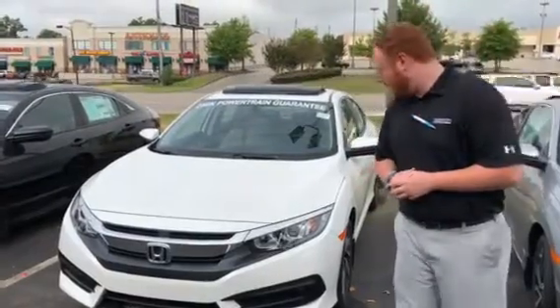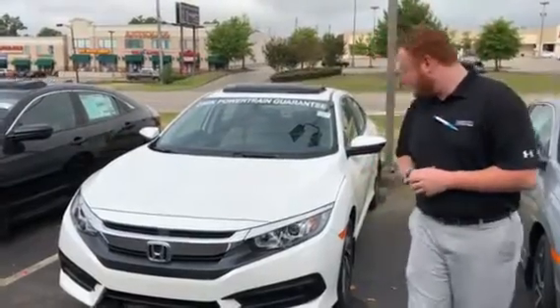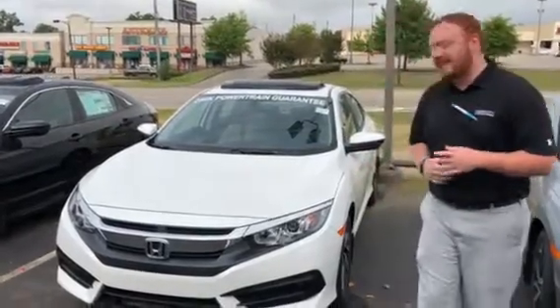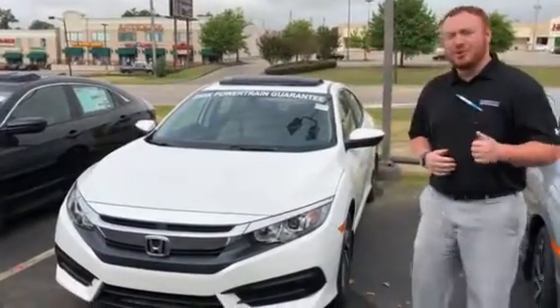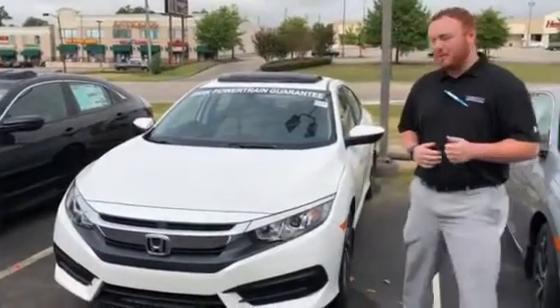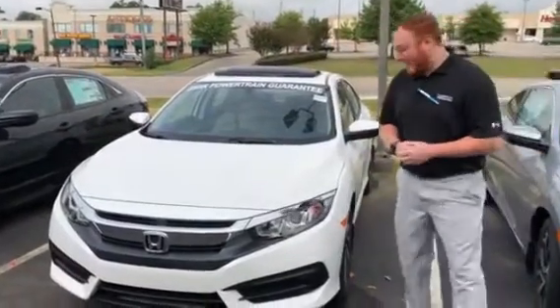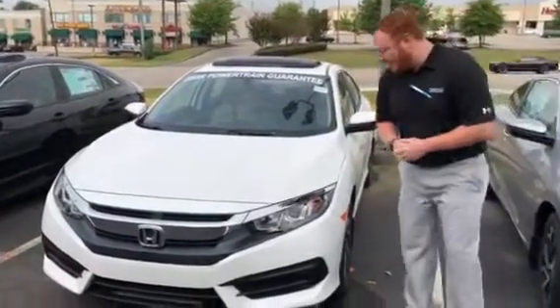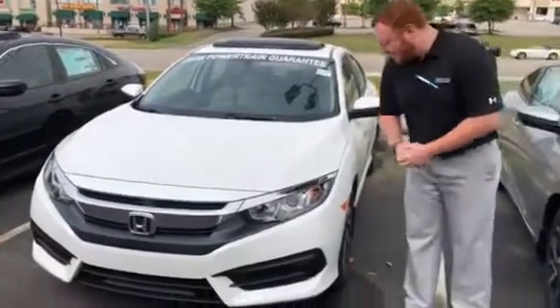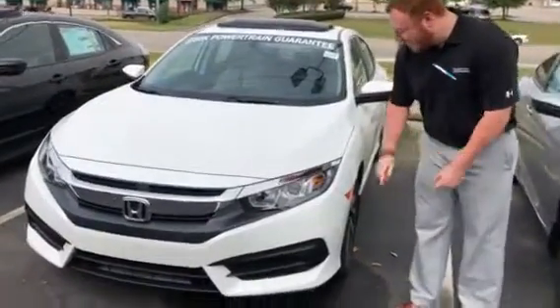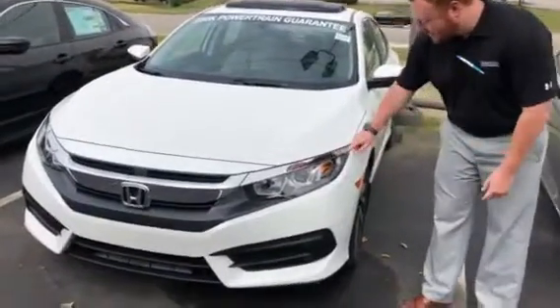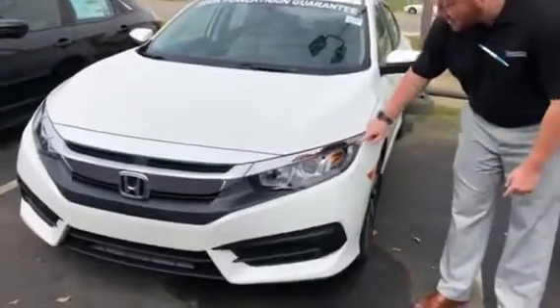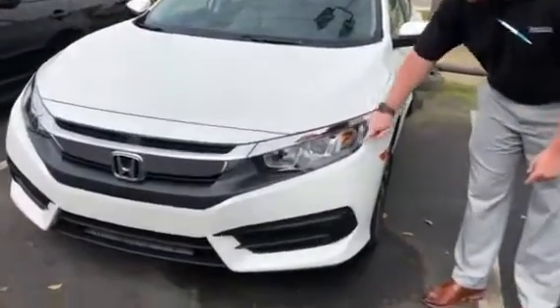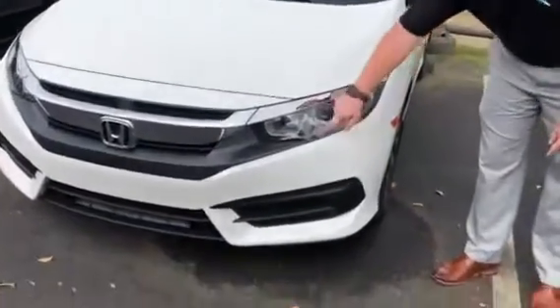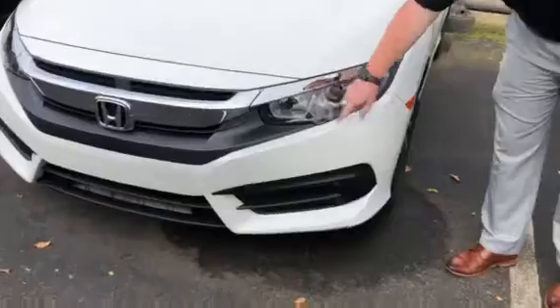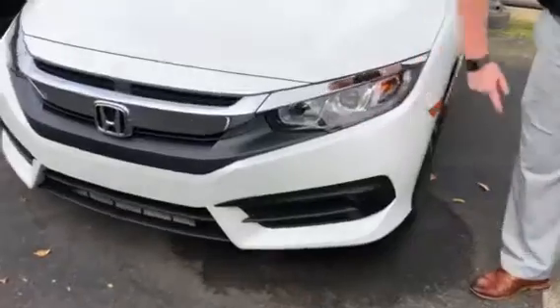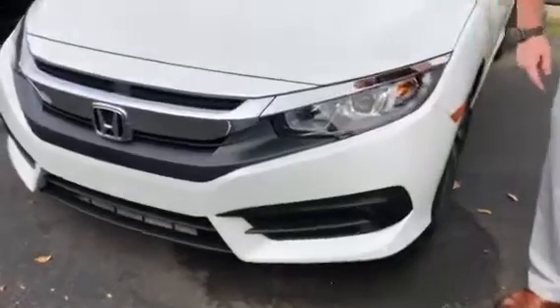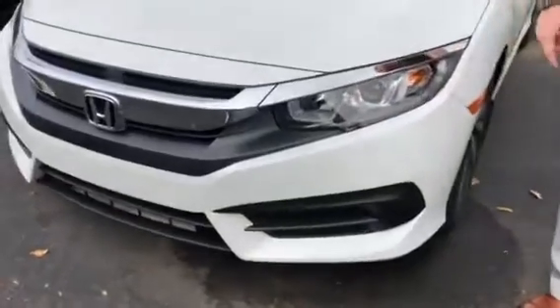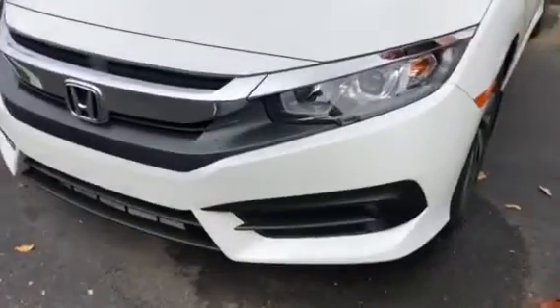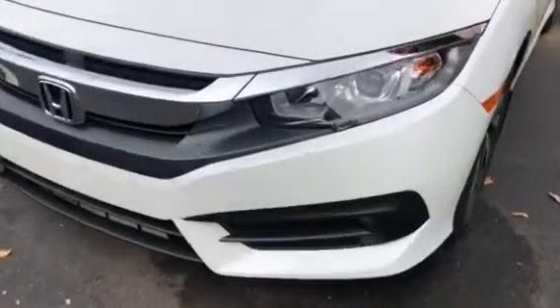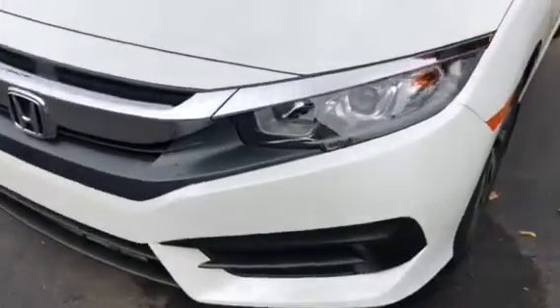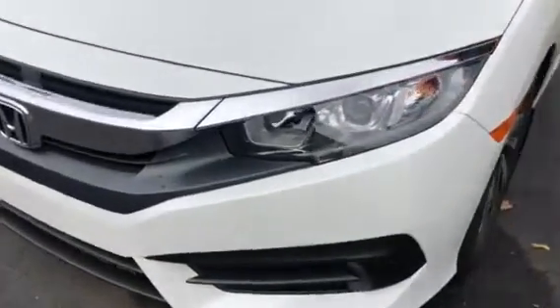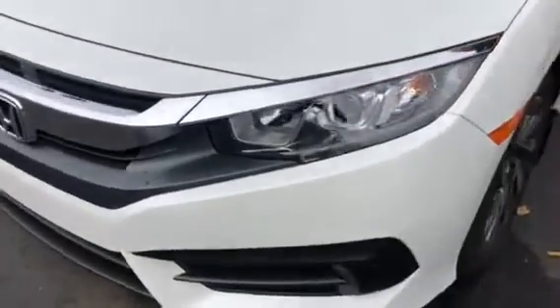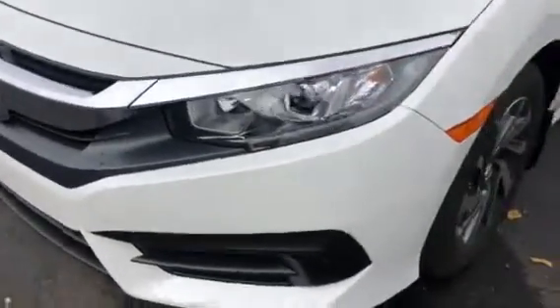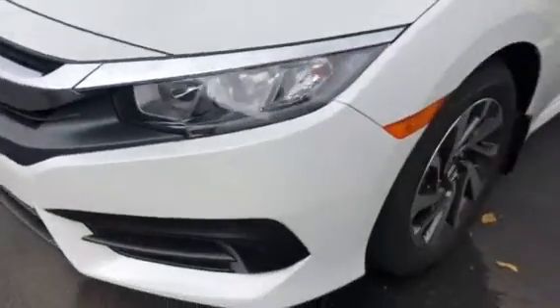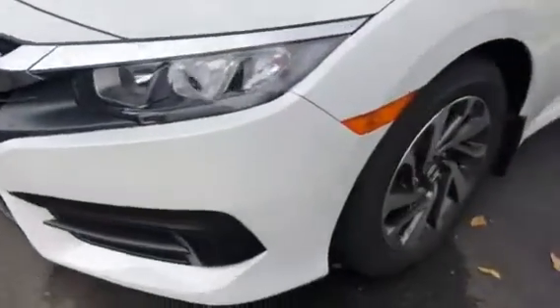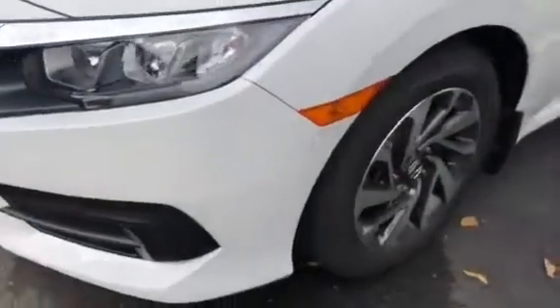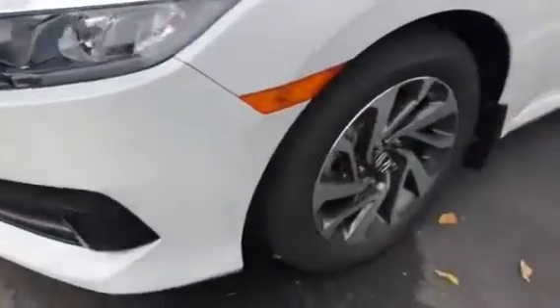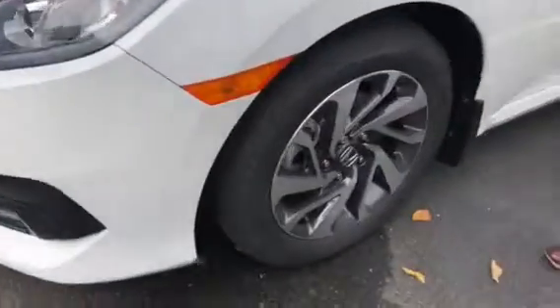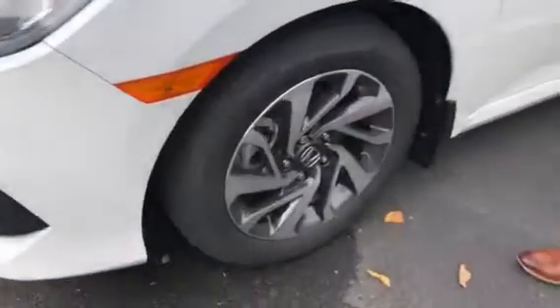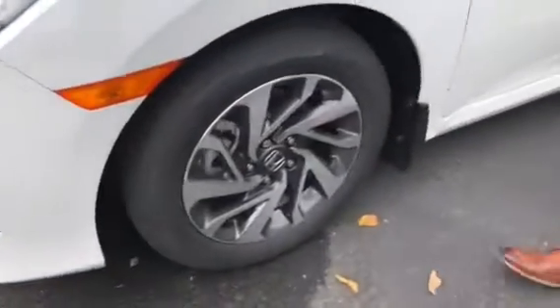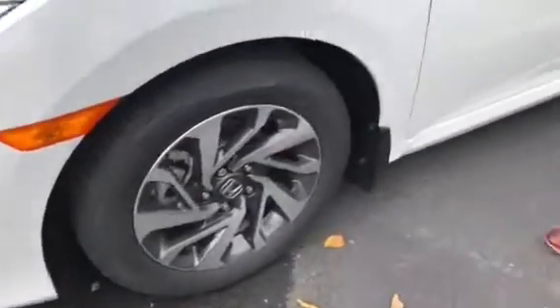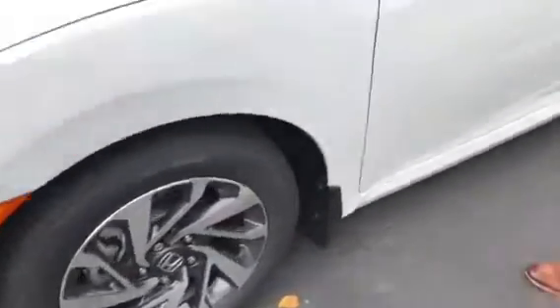A few things I do want to point out on this EX: you do have an LED daytime running light, you do have your alloy wheels, and breakaway mirrors.